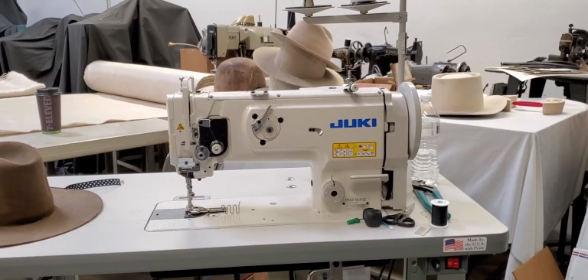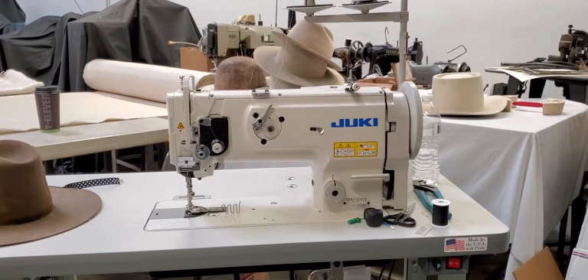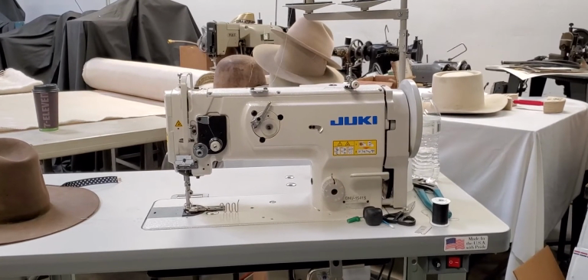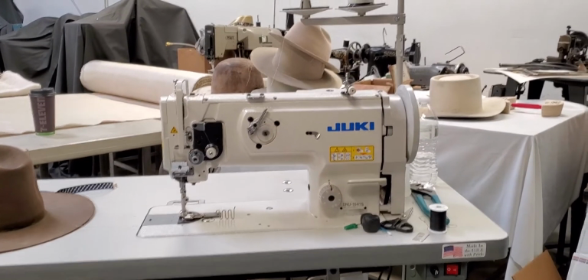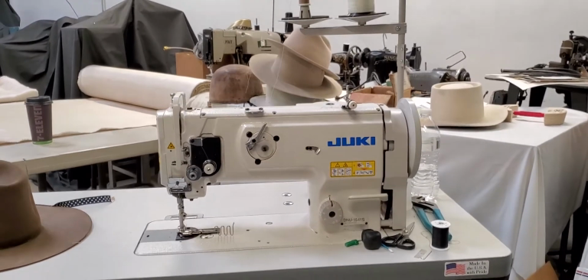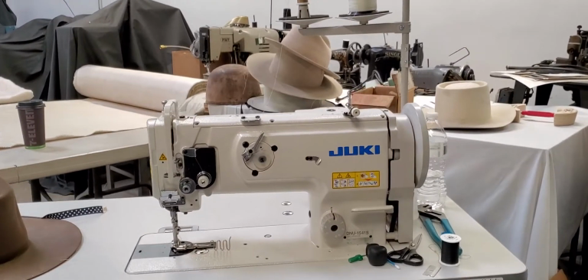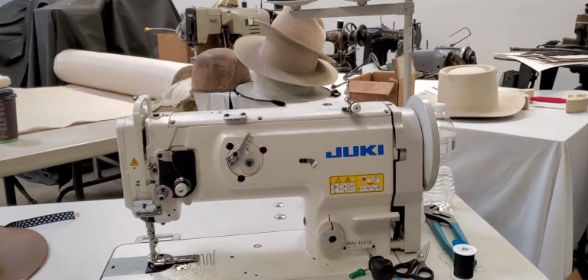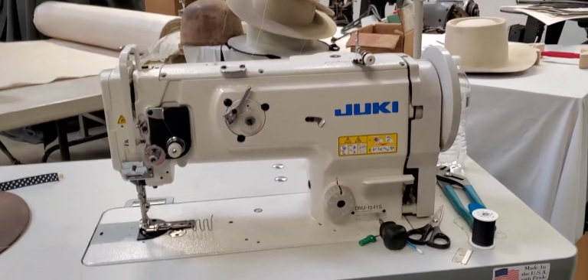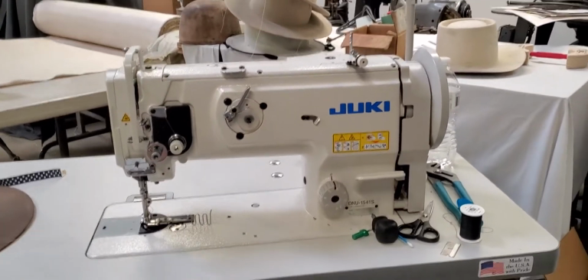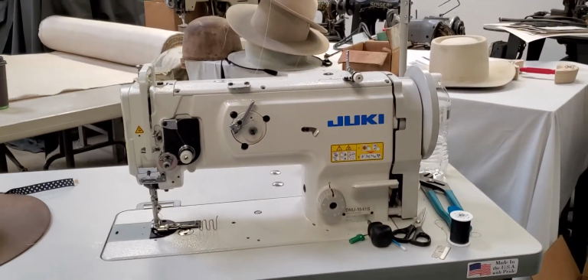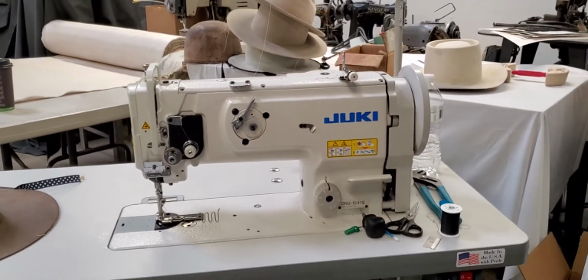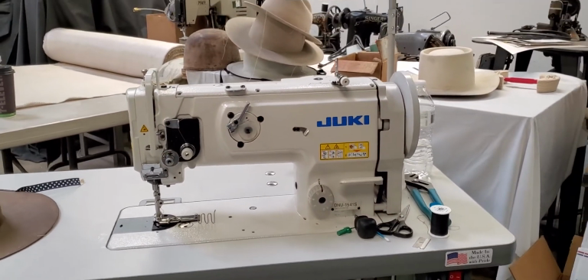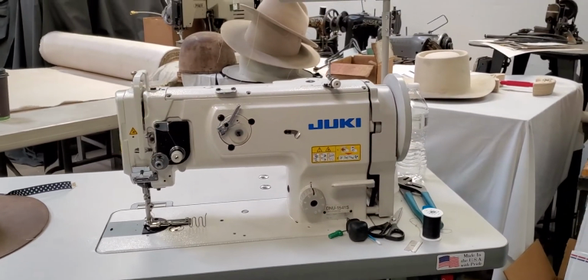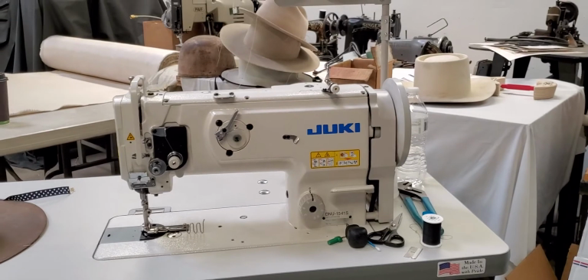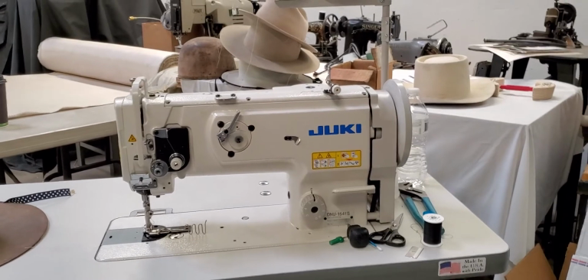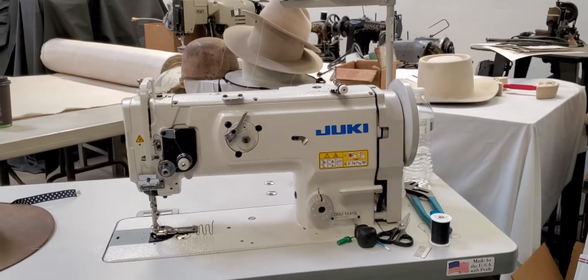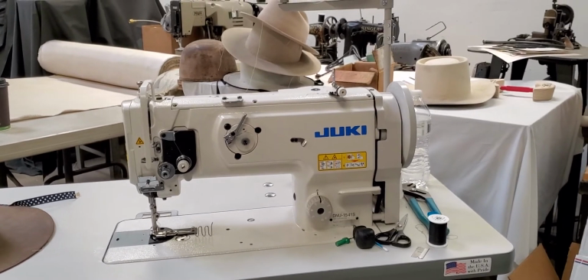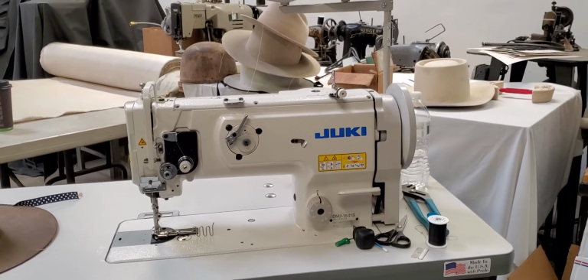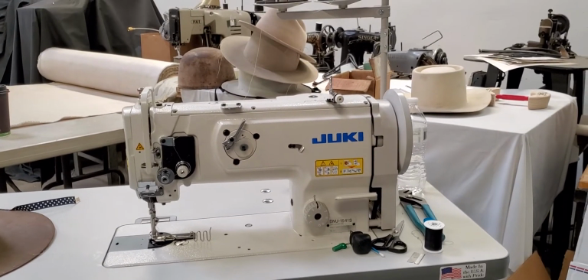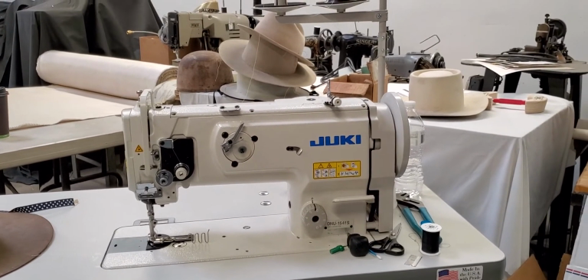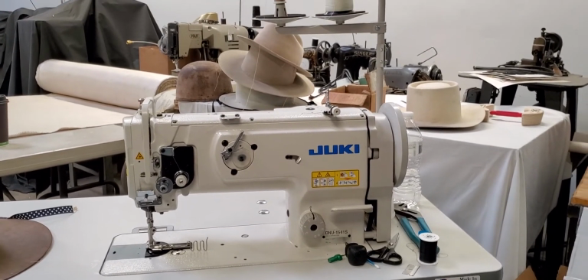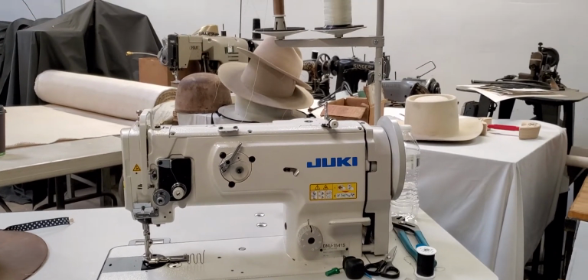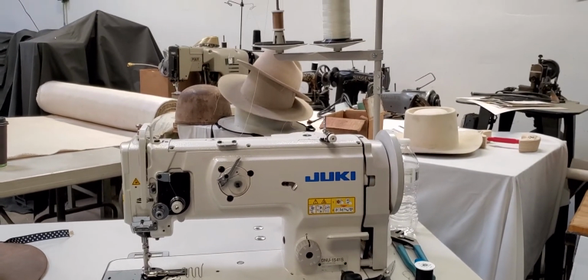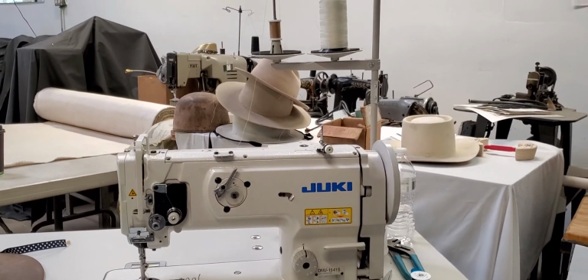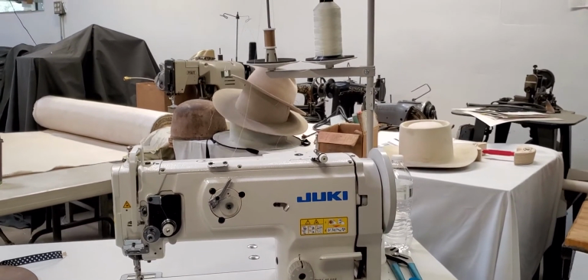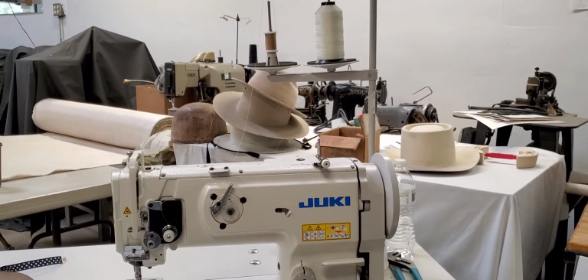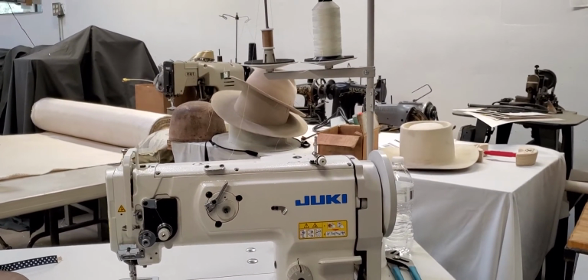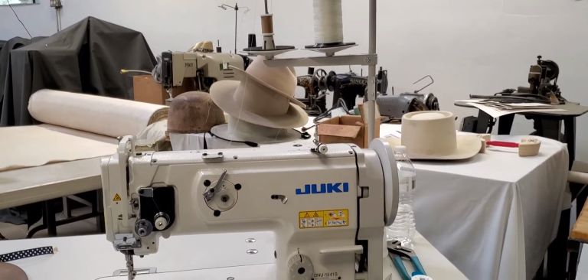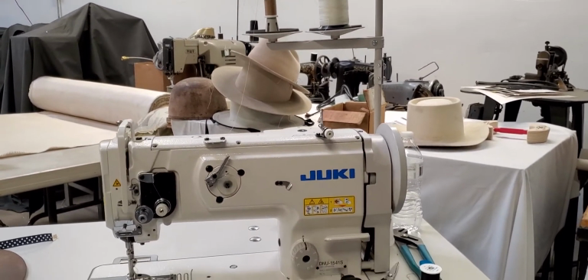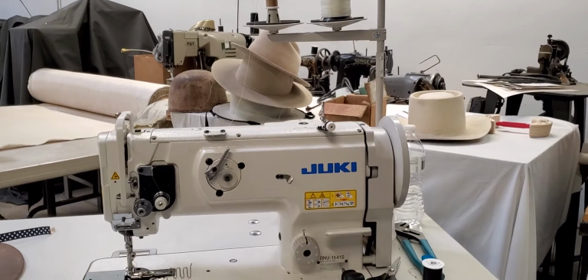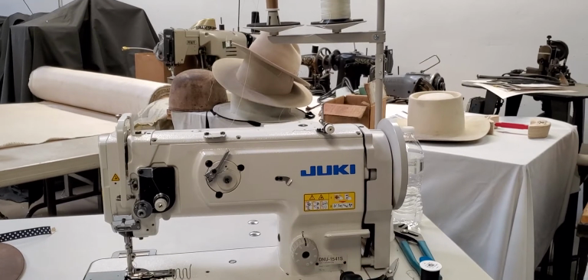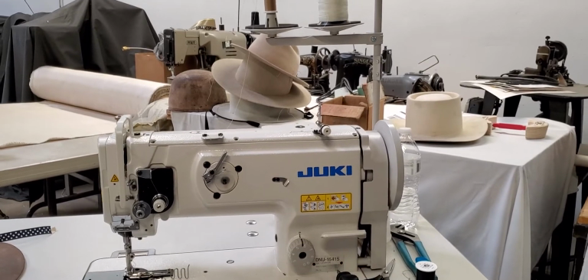Hi Mike, this is your second video on your binding machine right here. This is a Juki 1541S and we have it all set up perfectly for your binding machine.